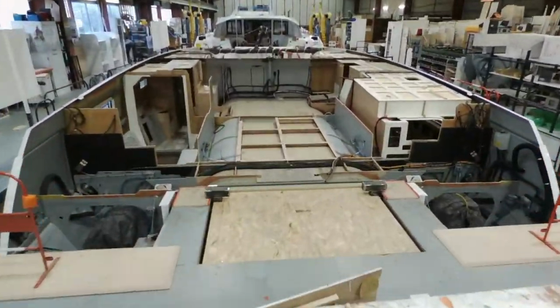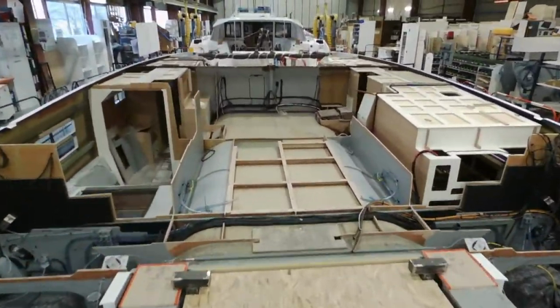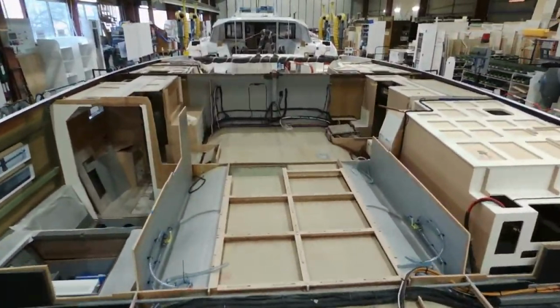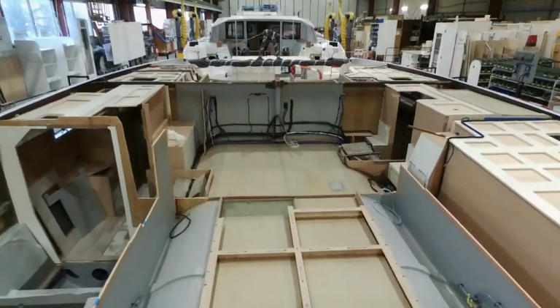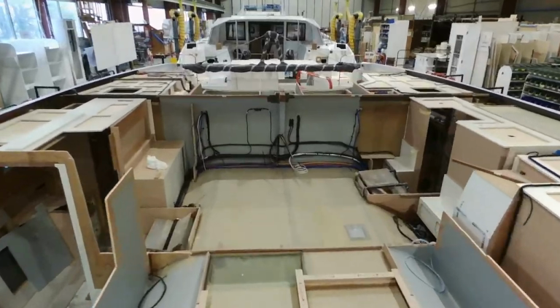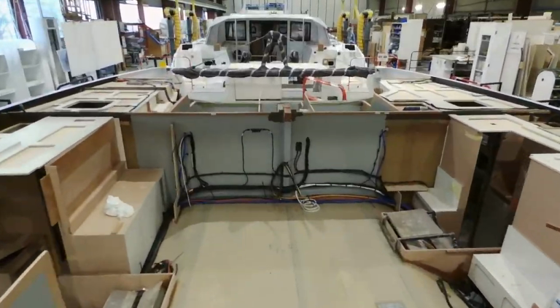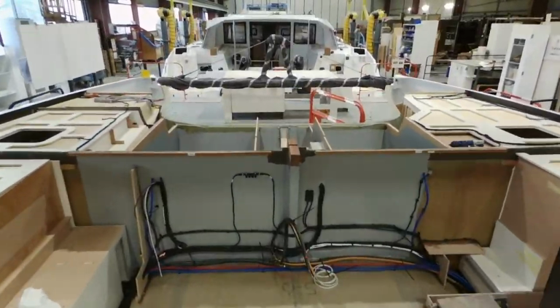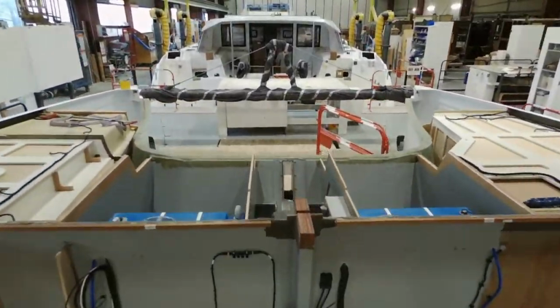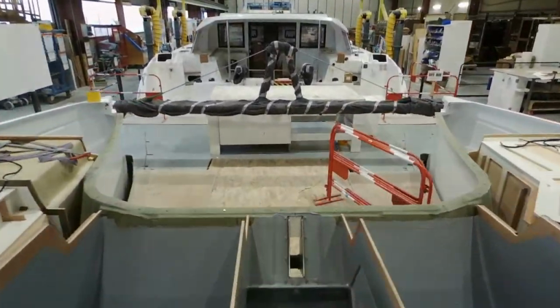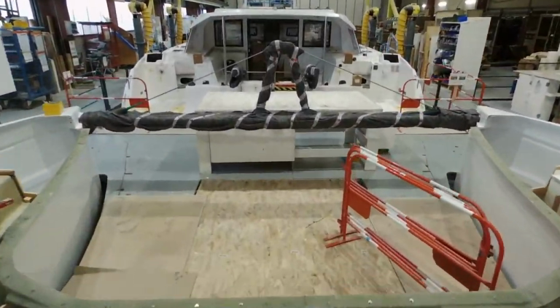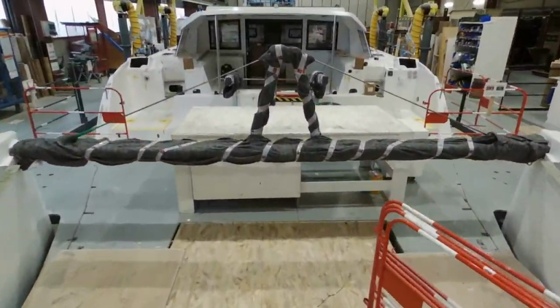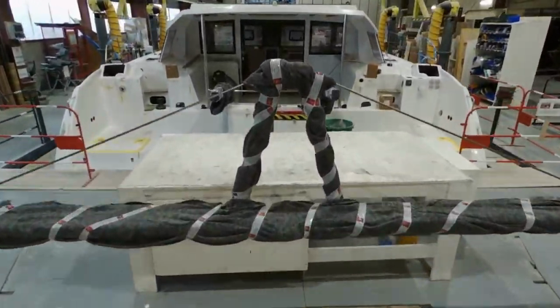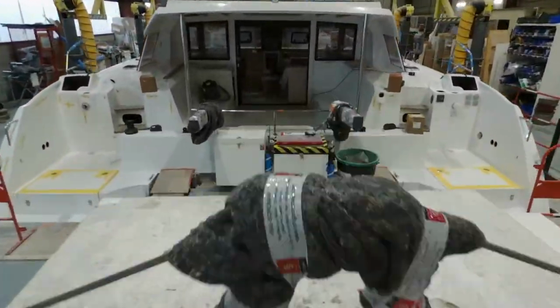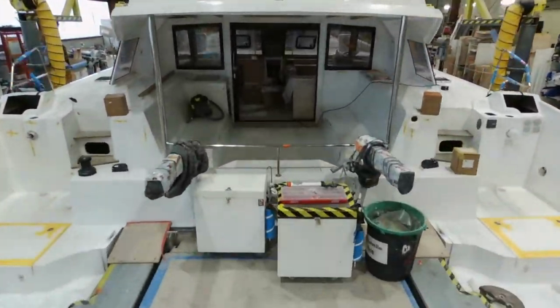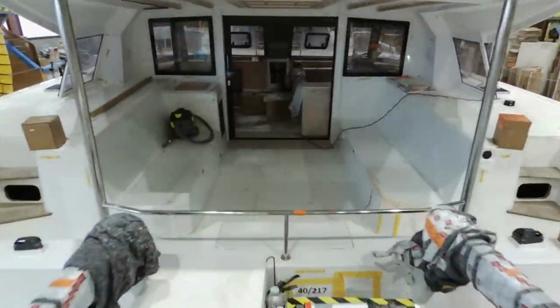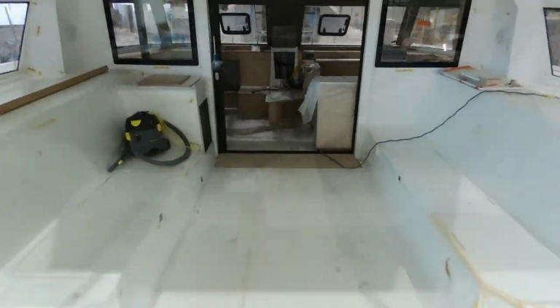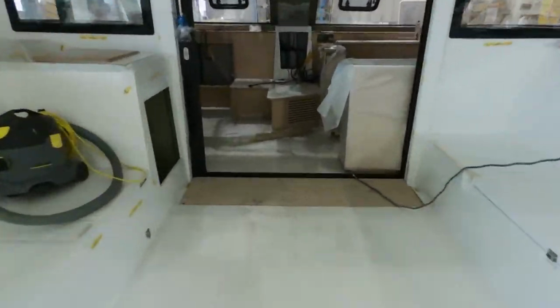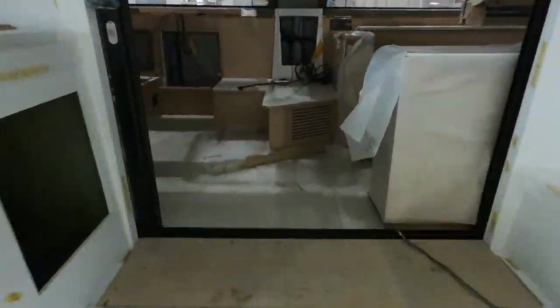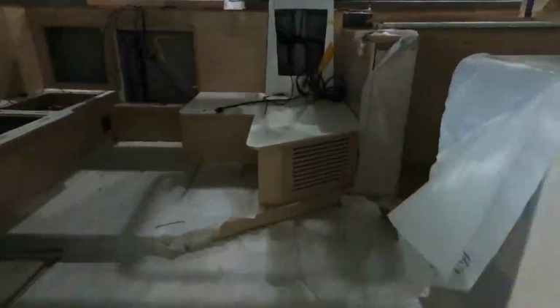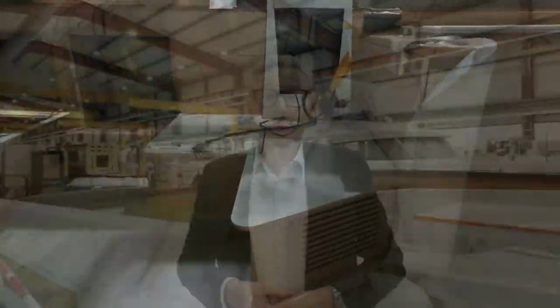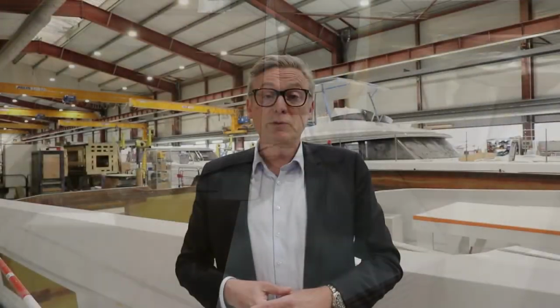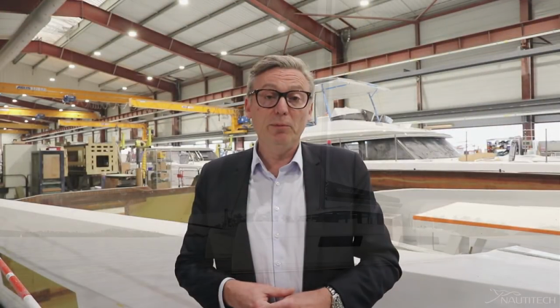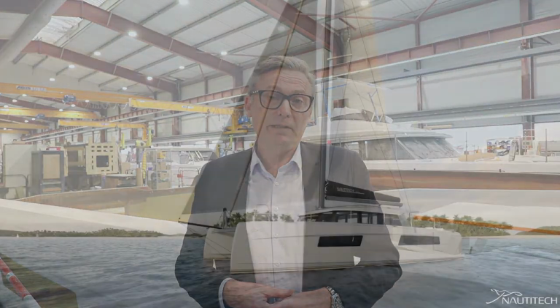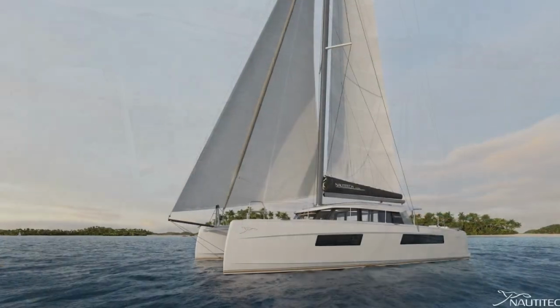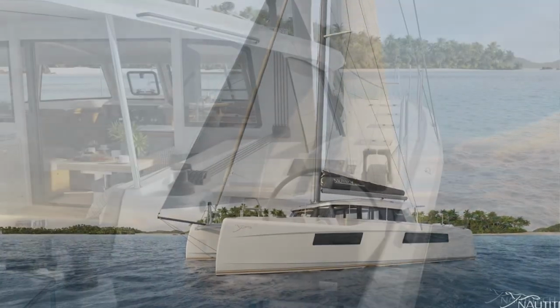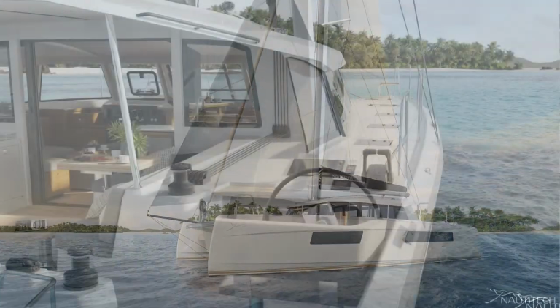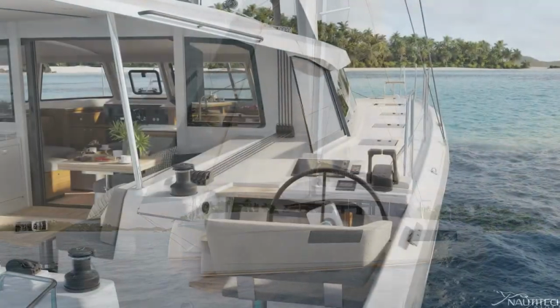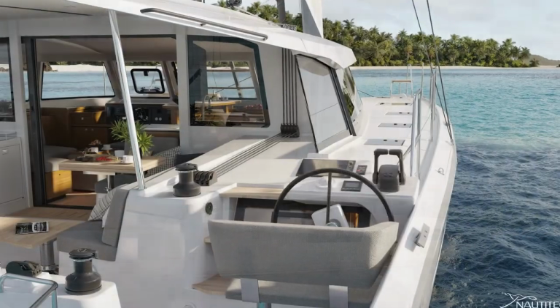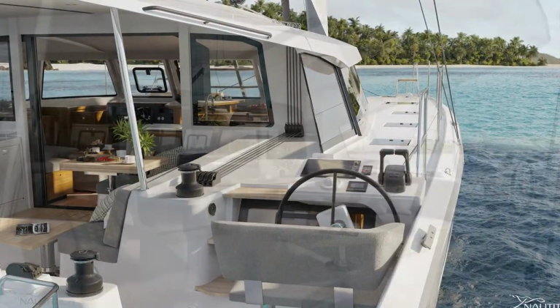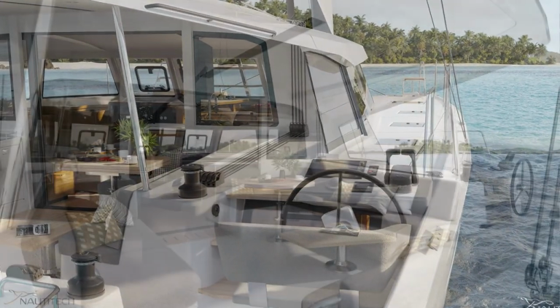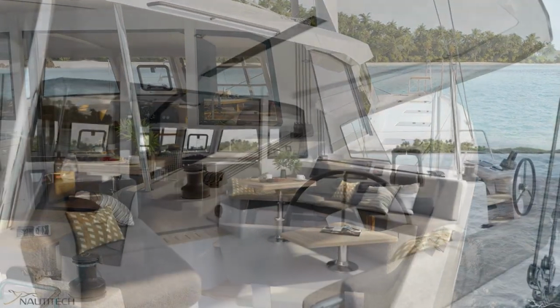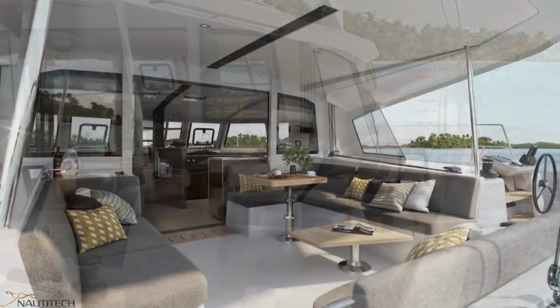This is one of the changes. But the second change we did was to start the development, almost 15 months ago, of a new catamaran model. The 44 Open Nautitec has been presented for the first time a few days ago at the Miami Boat Show.